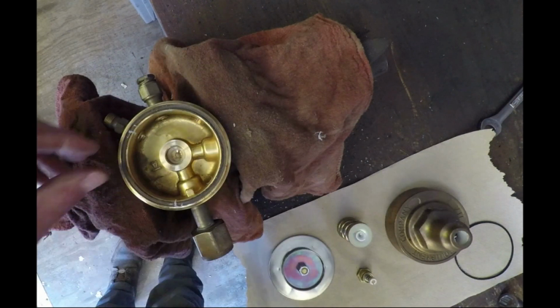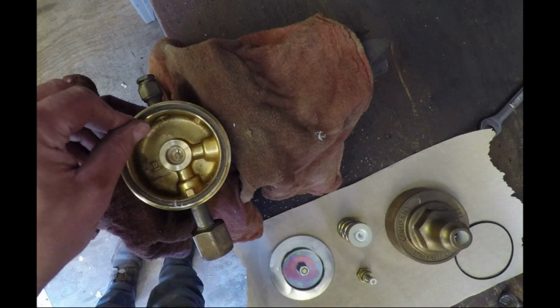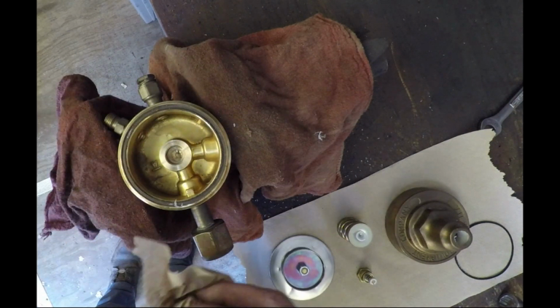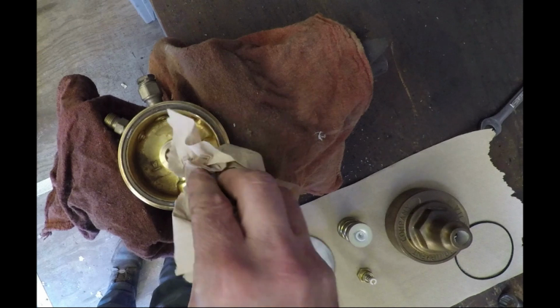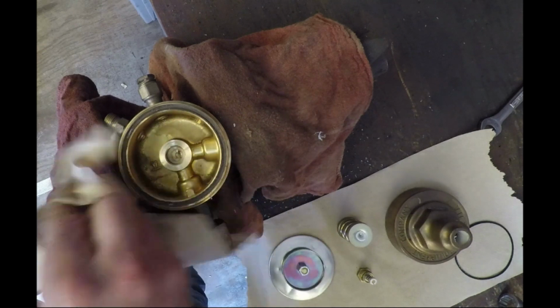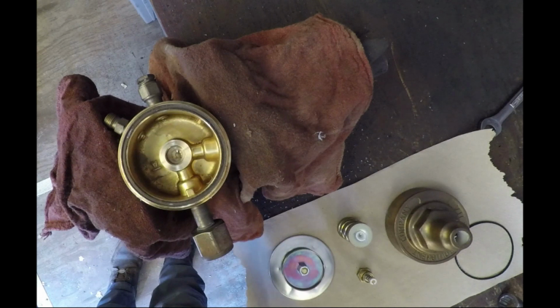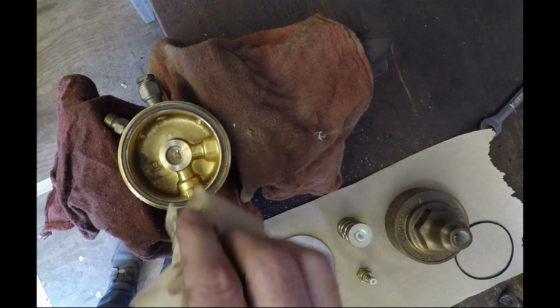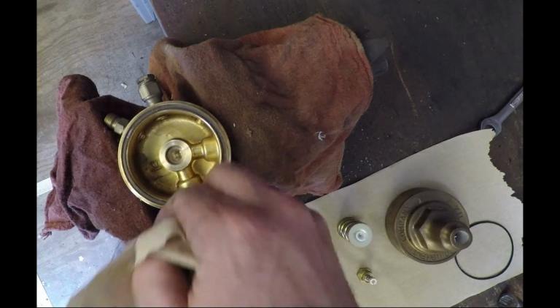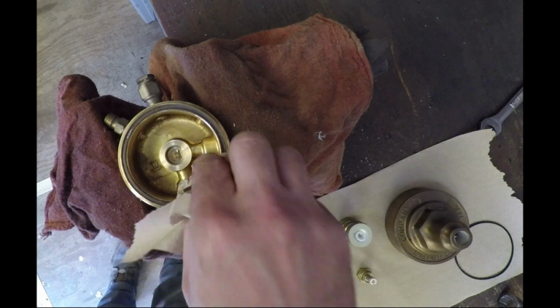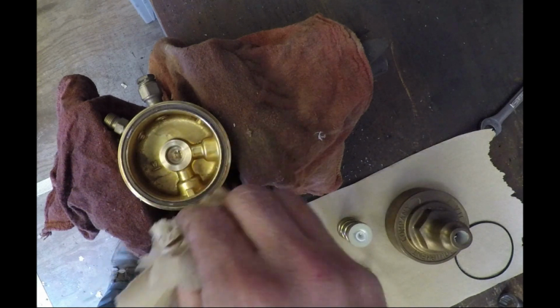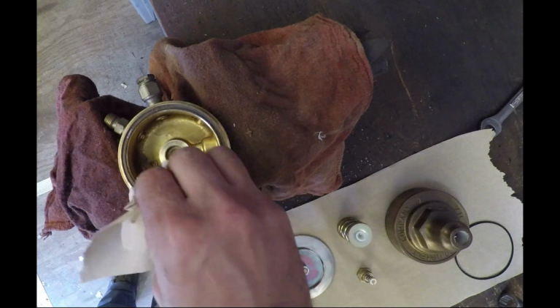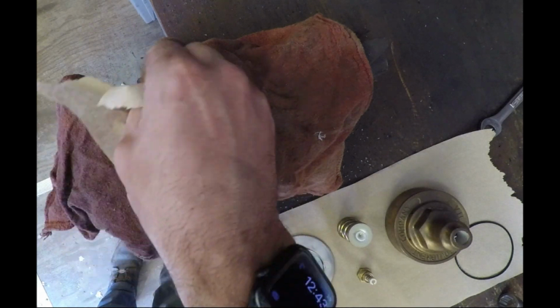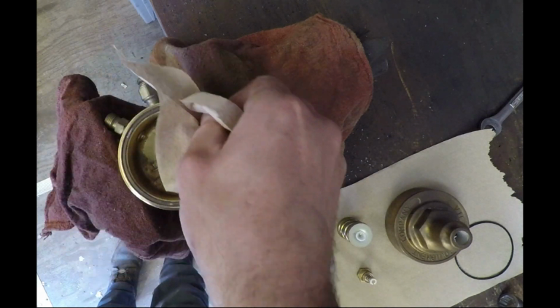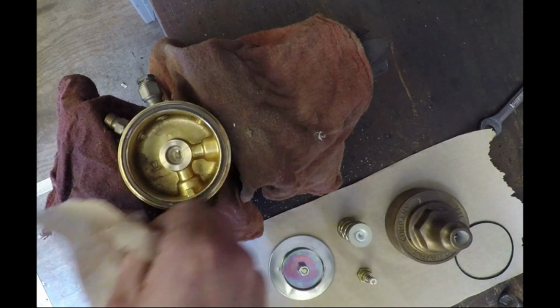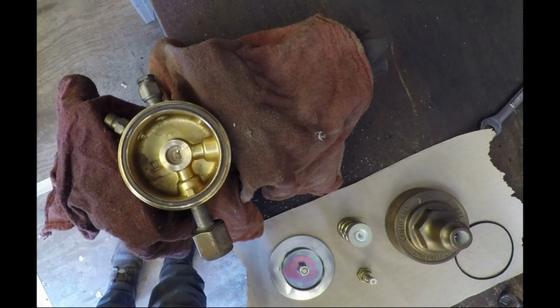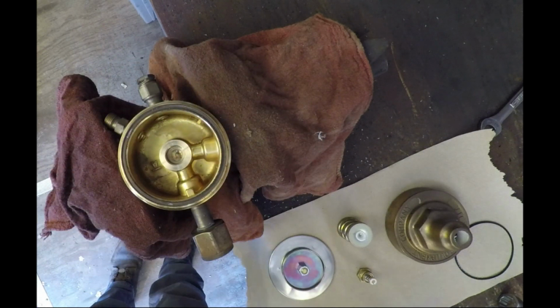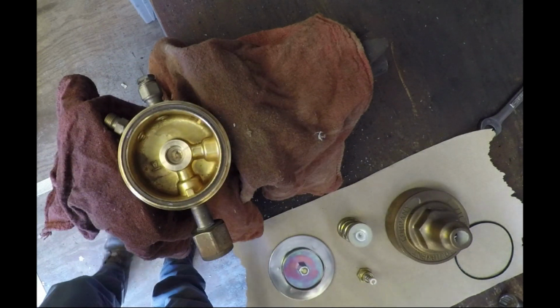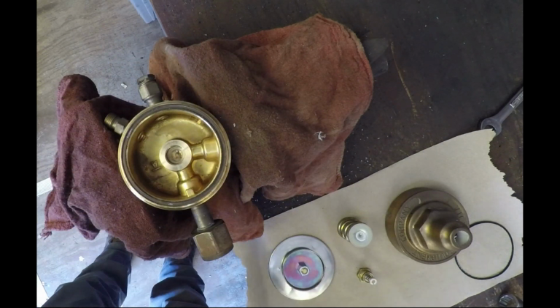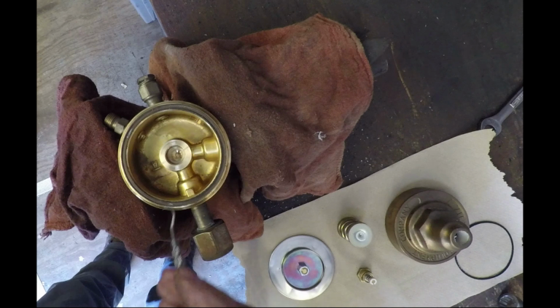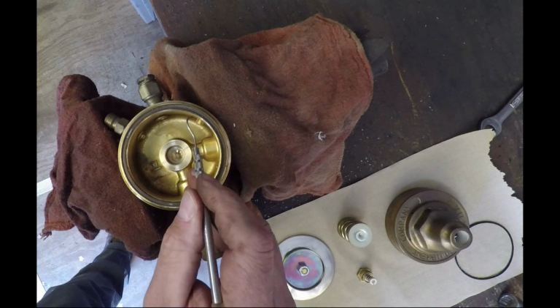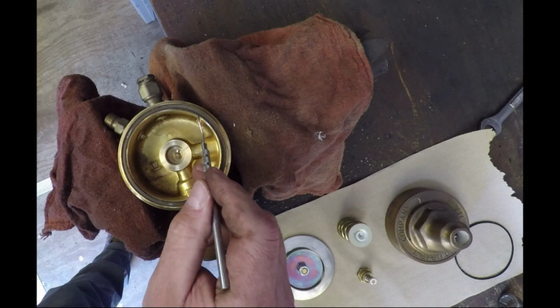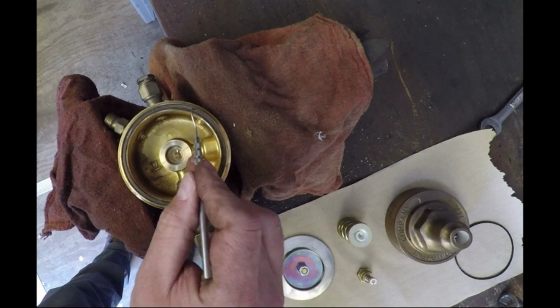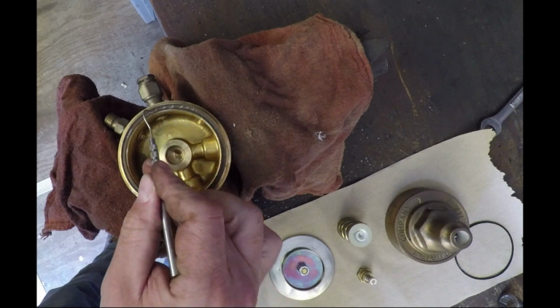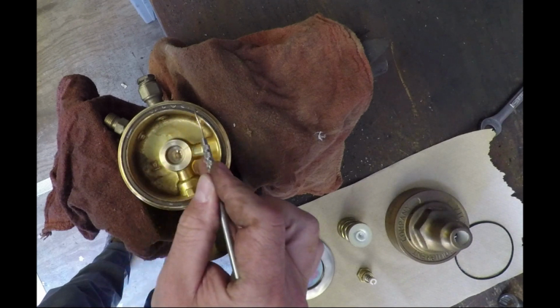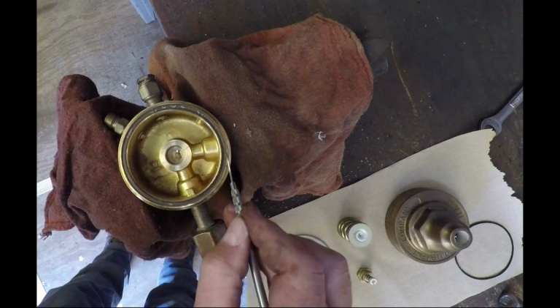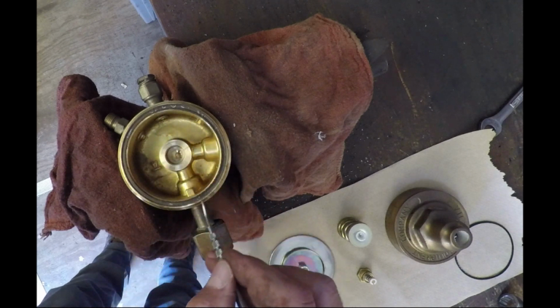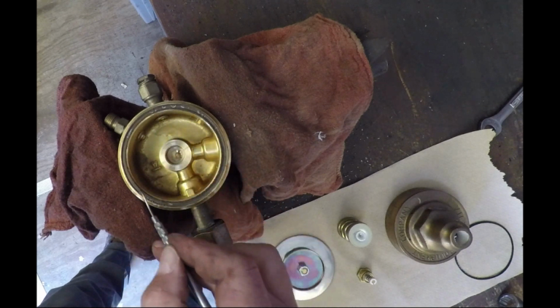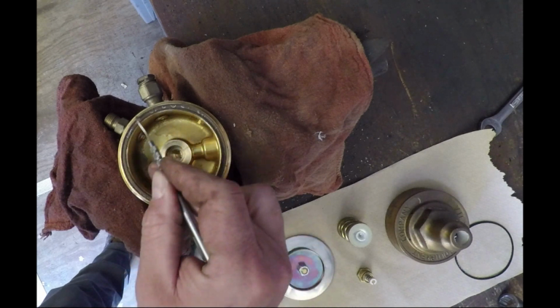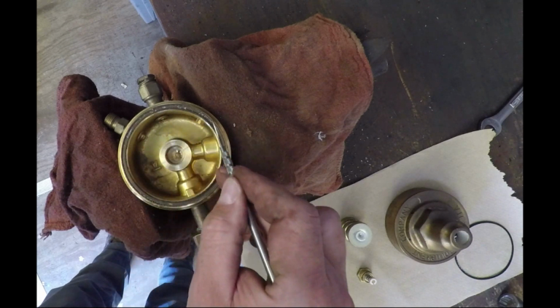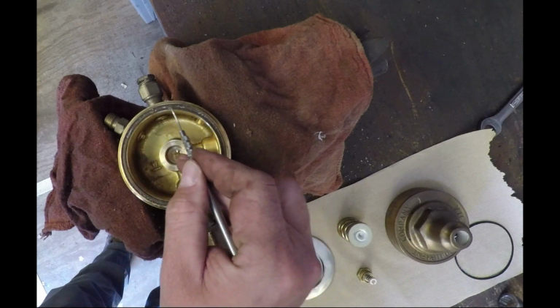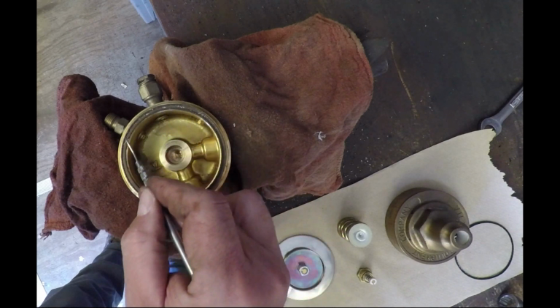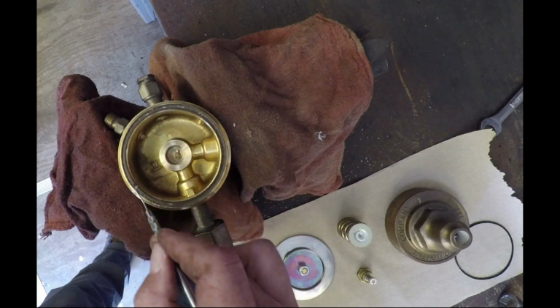If you look inside this regulator, there's not much to it really - it's pretty simple. Just keep it clean. I have a little compressed air next to me and I'll blow all this stuff out before I put it back together.